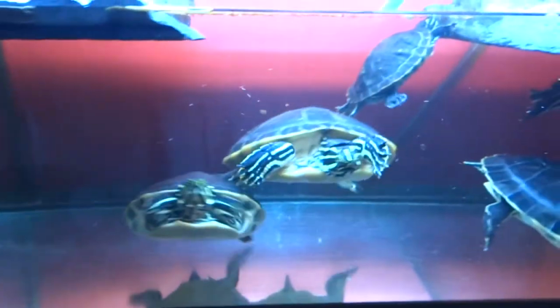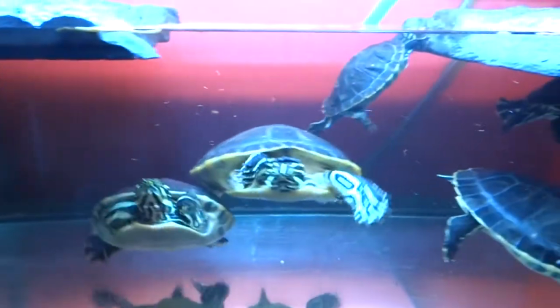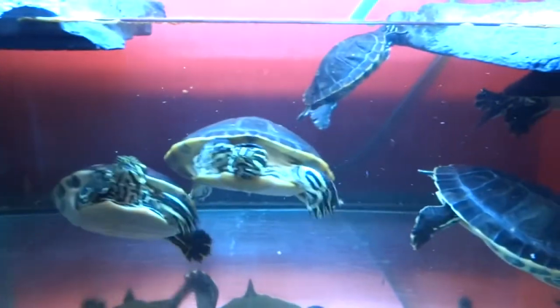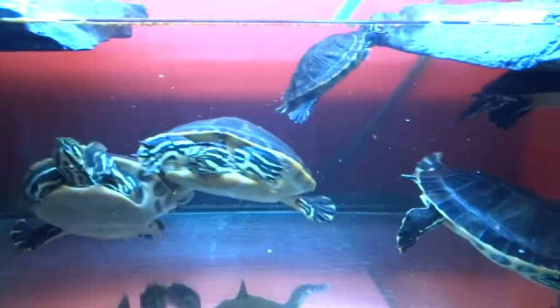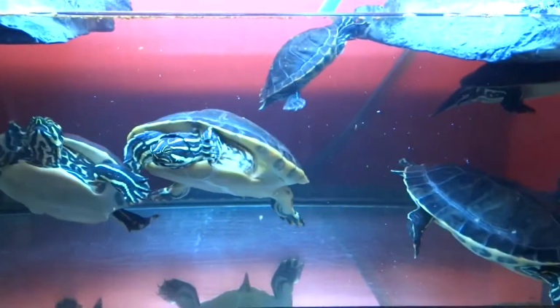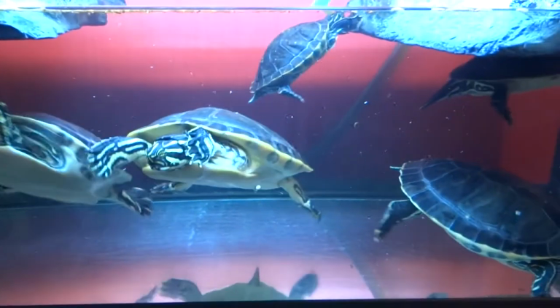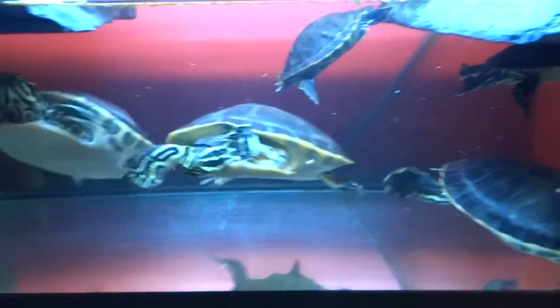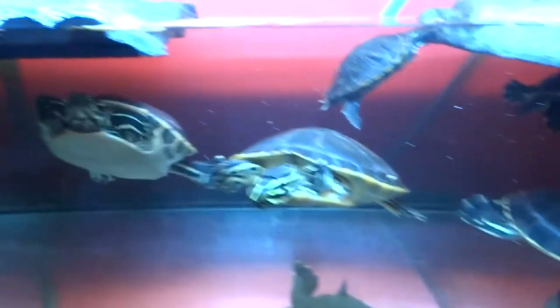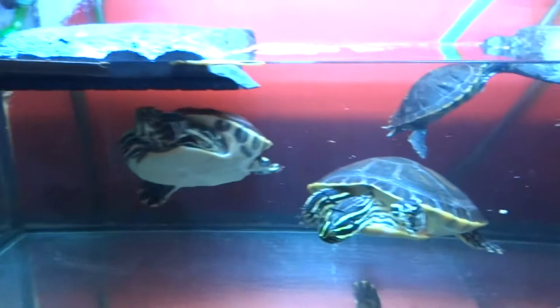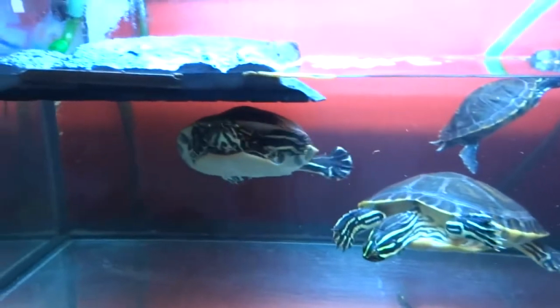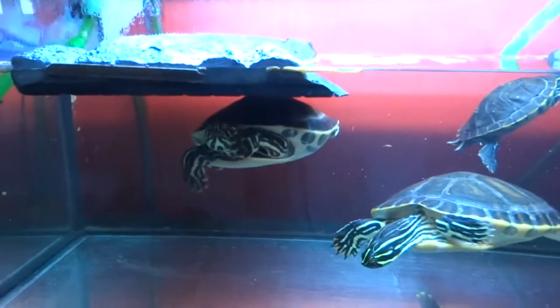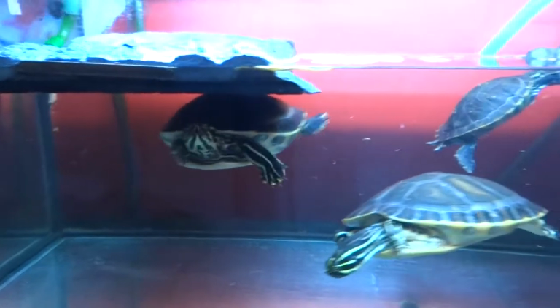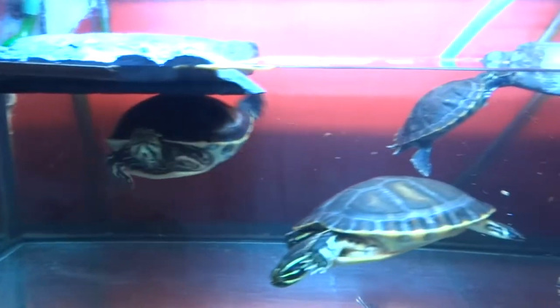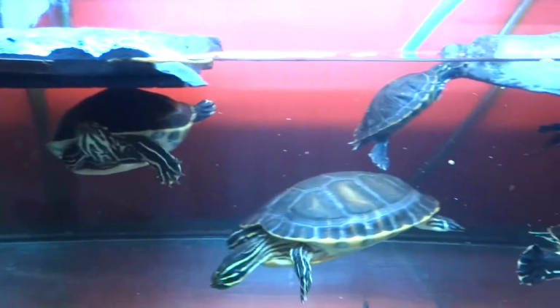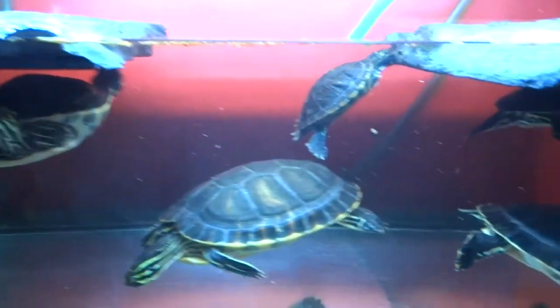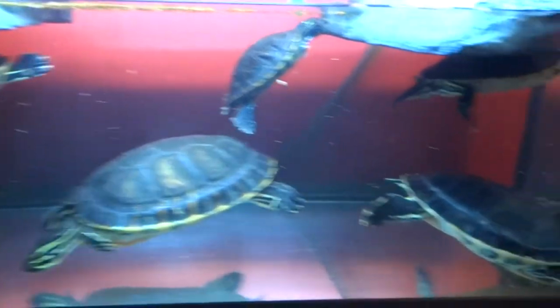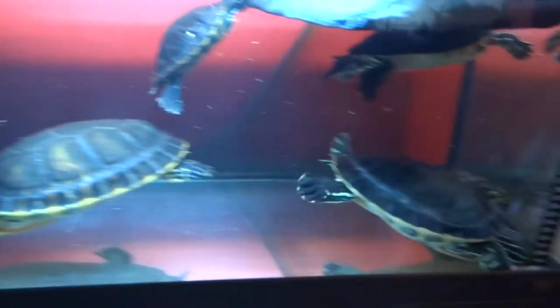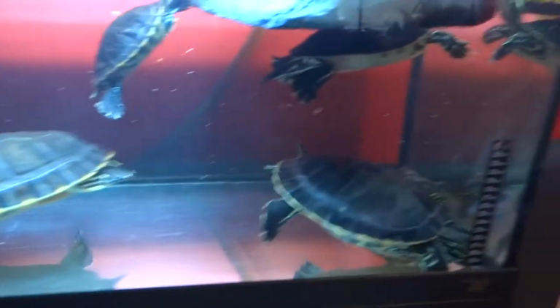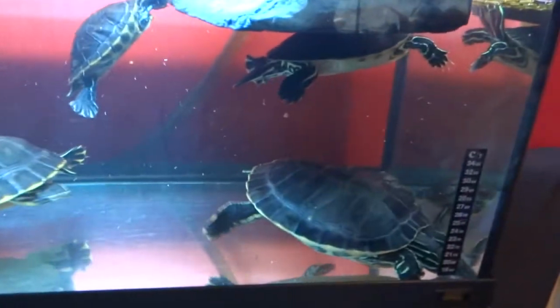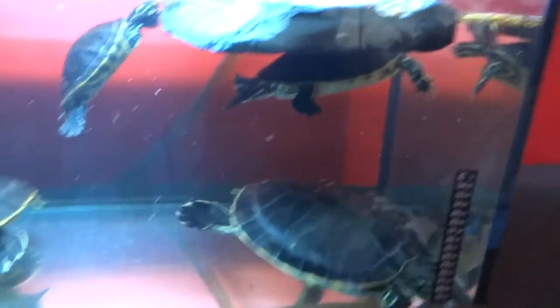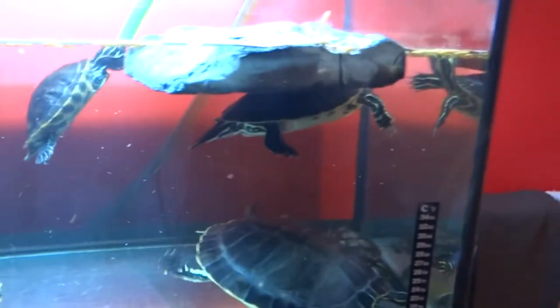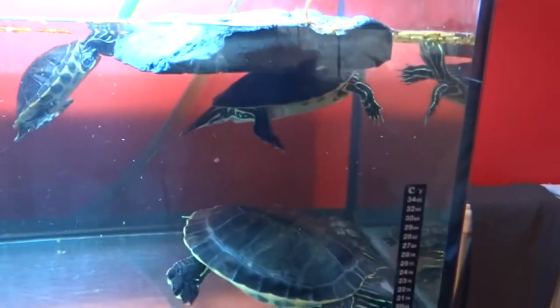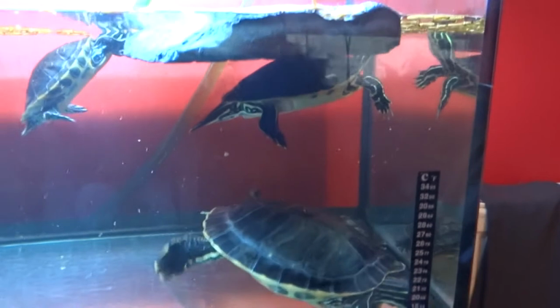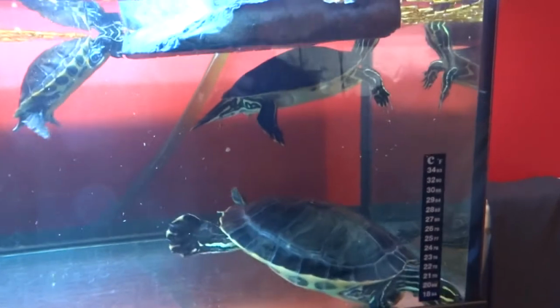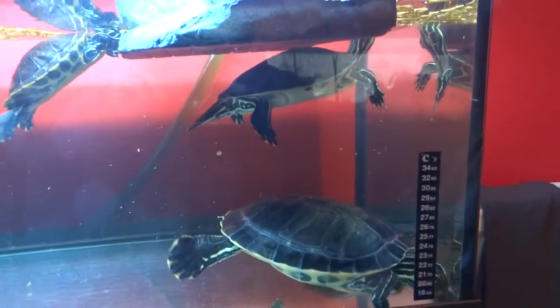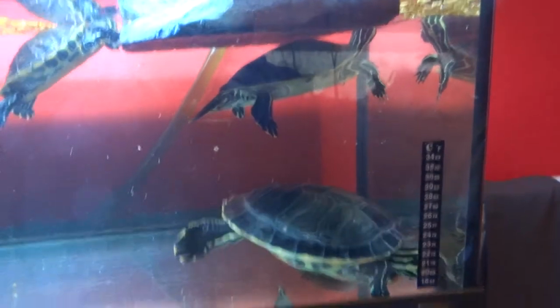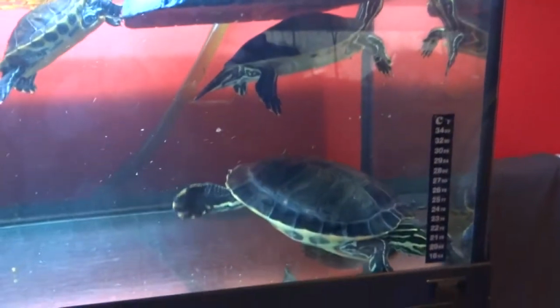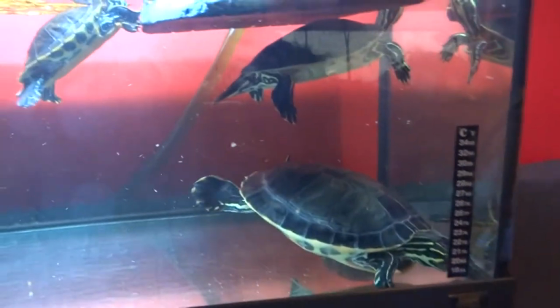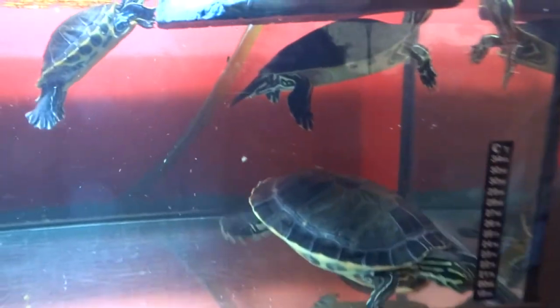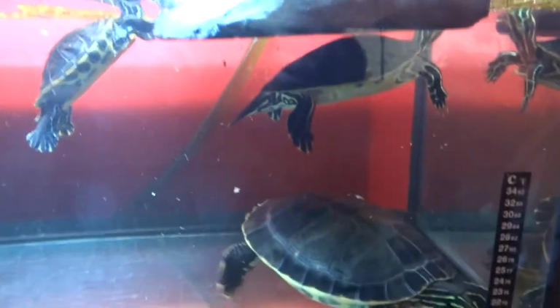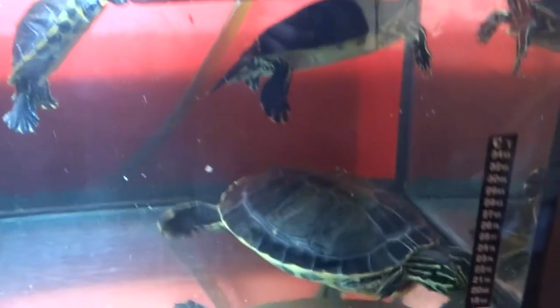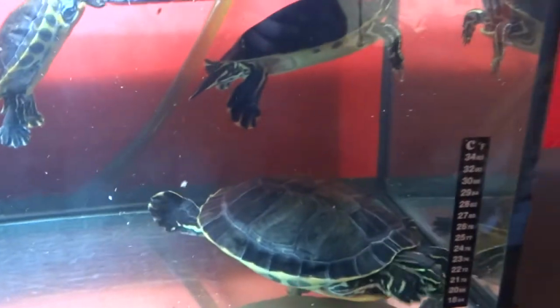Oh yeah, bloodworm. Bloodworm is just like a proper treat, because I don't really want them eating meat.